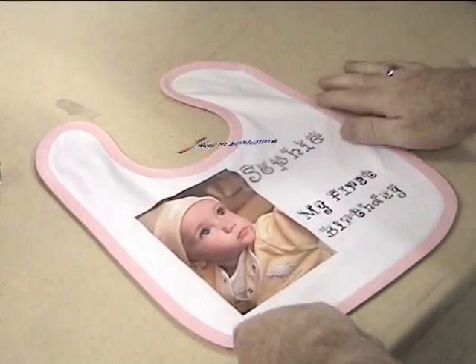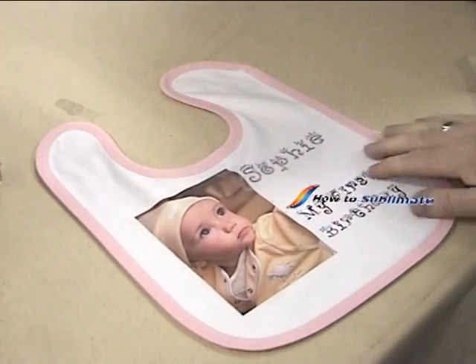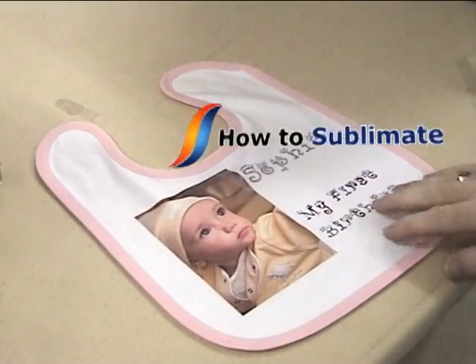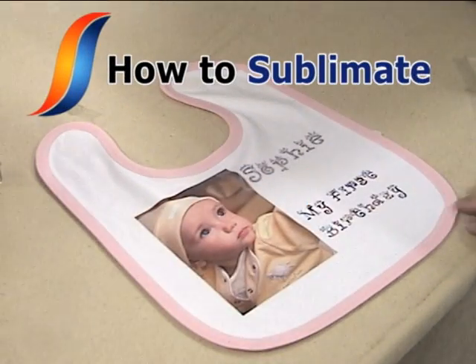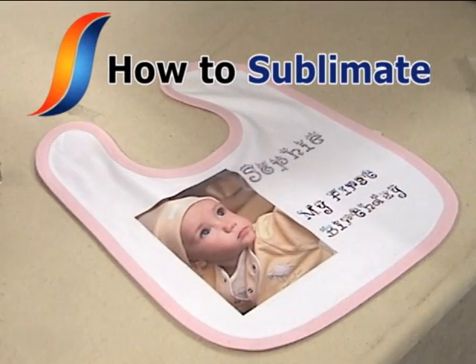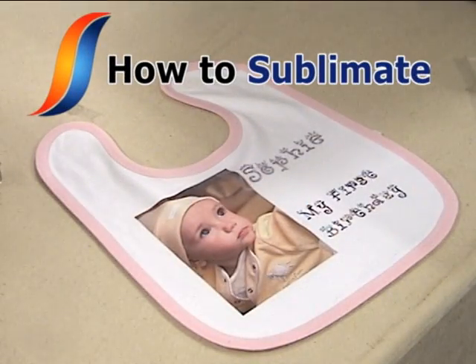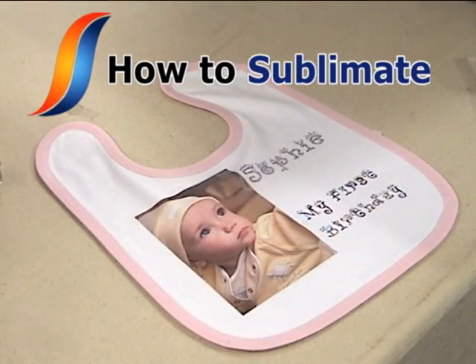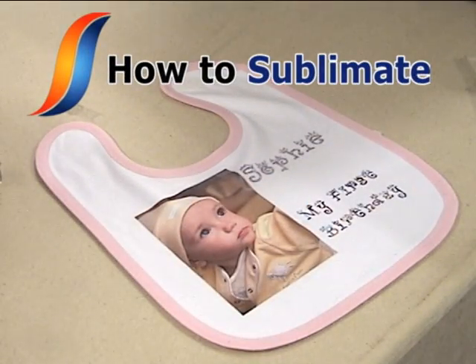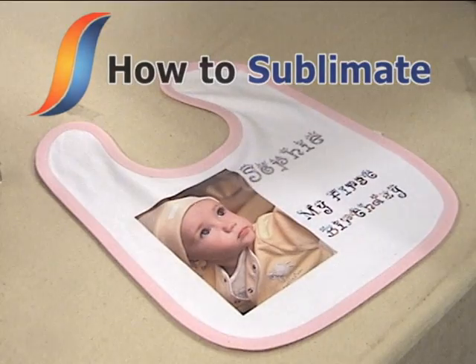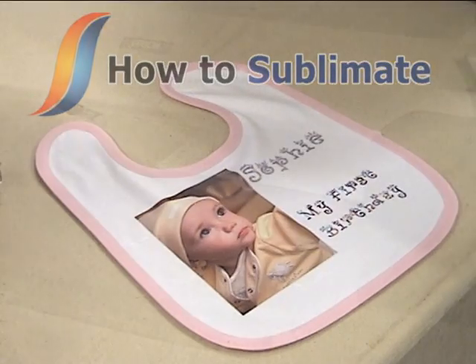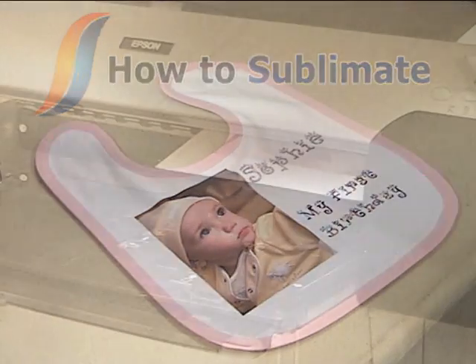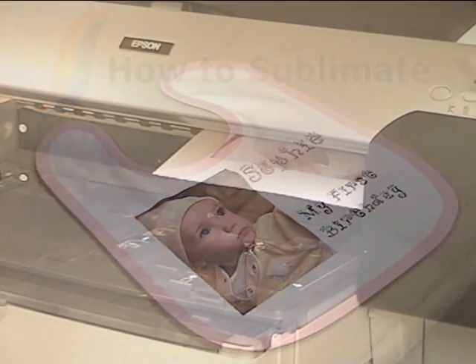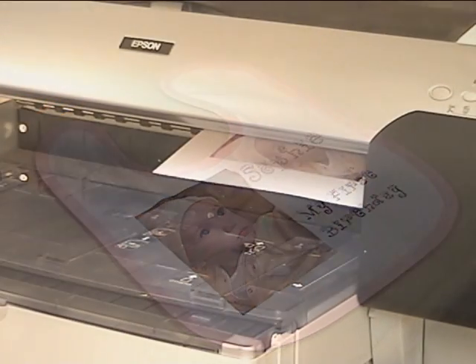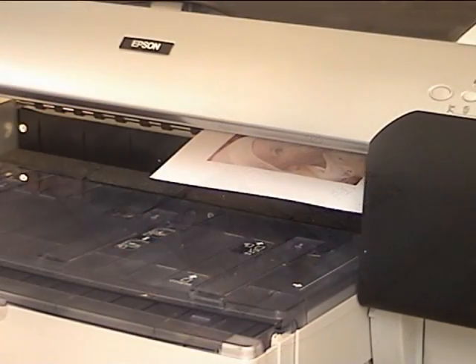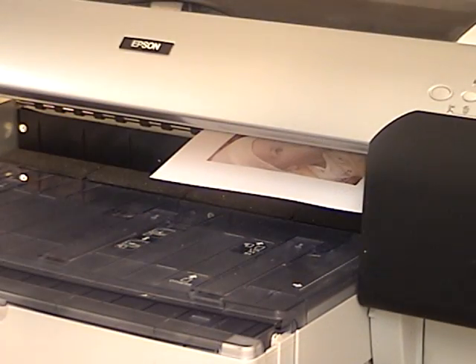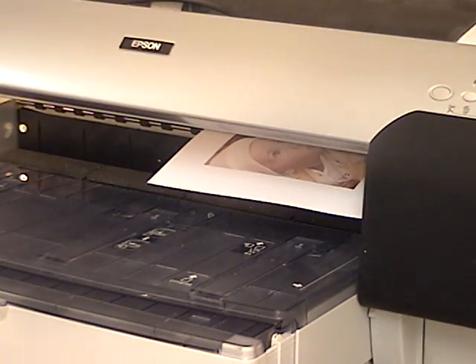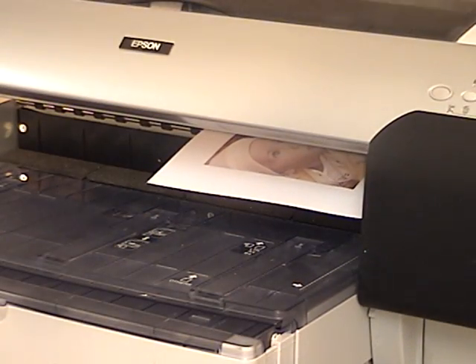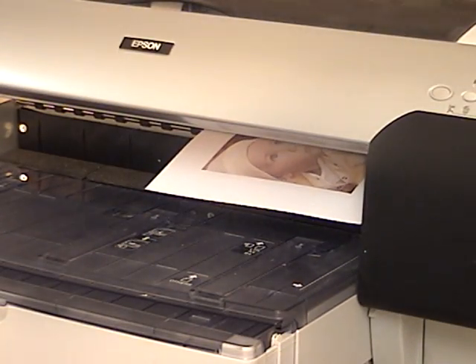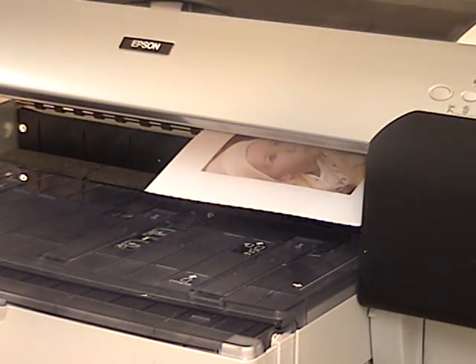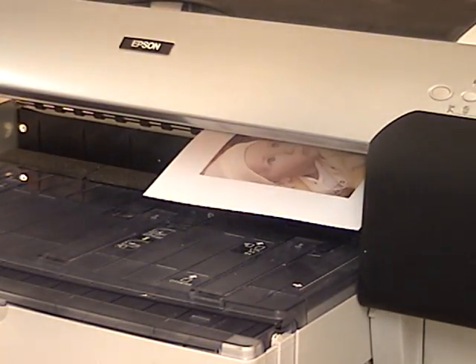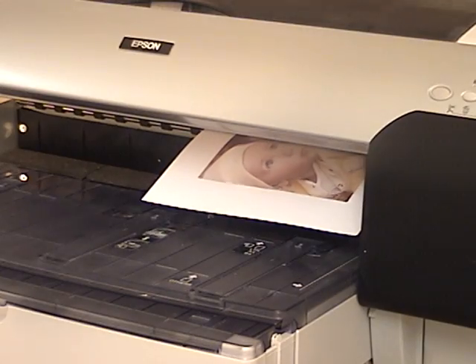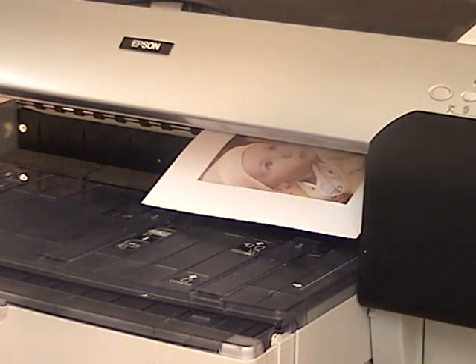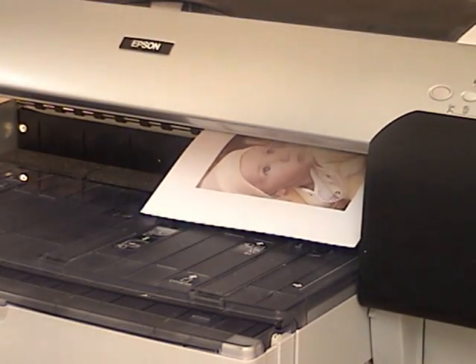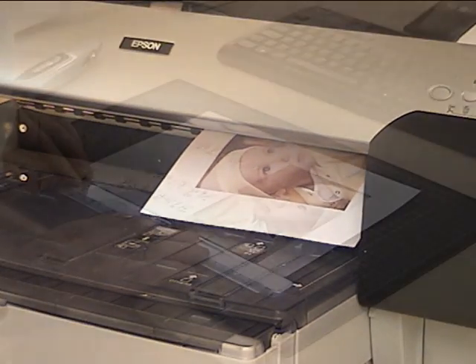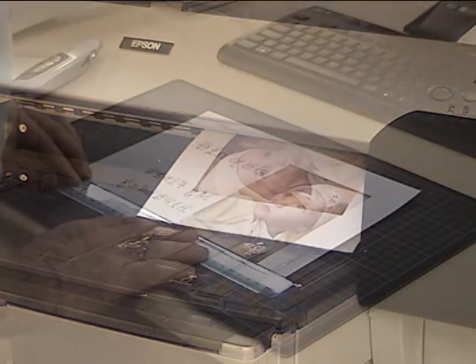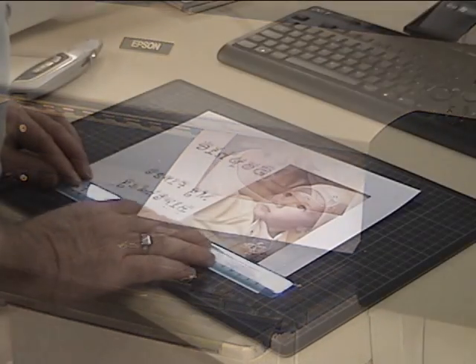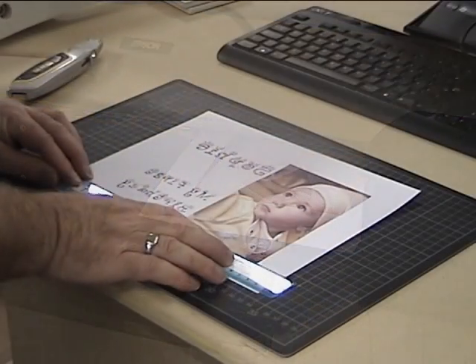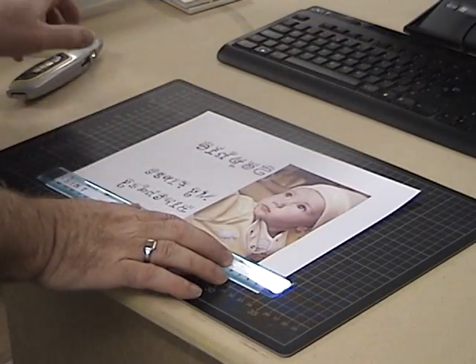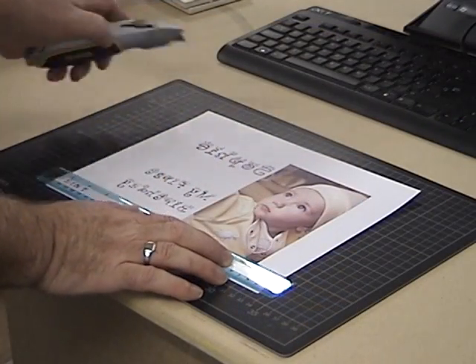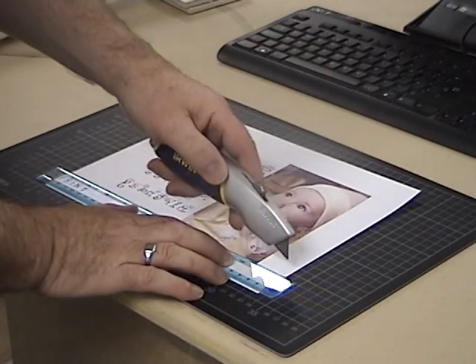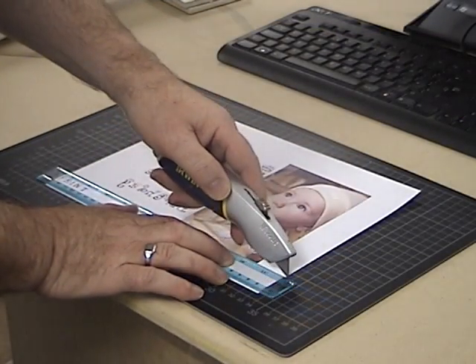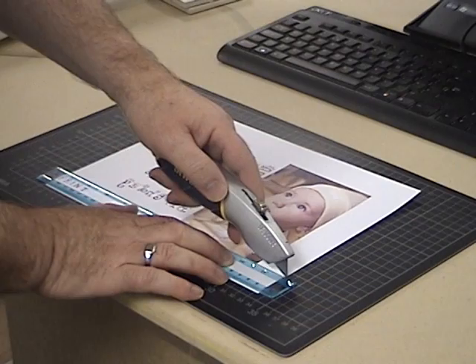Sublimating an image onto a polyester baby's bib. Create your design using the supplied template and print. Cut away any excess paper around your design.